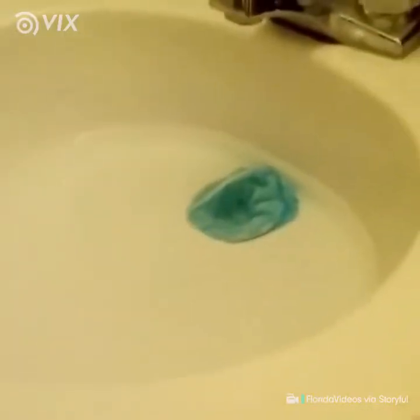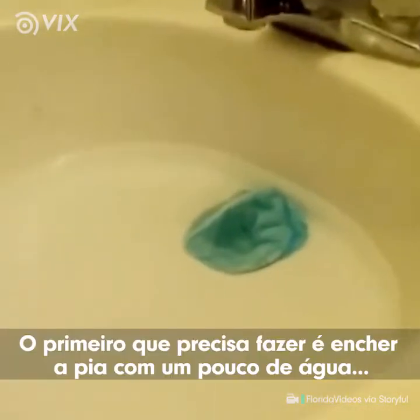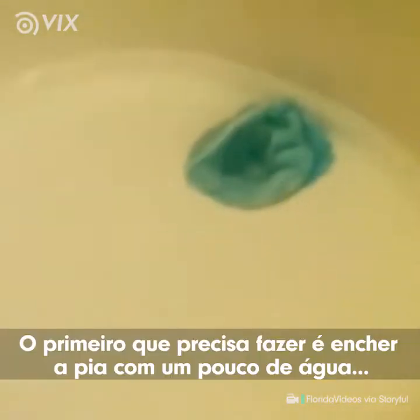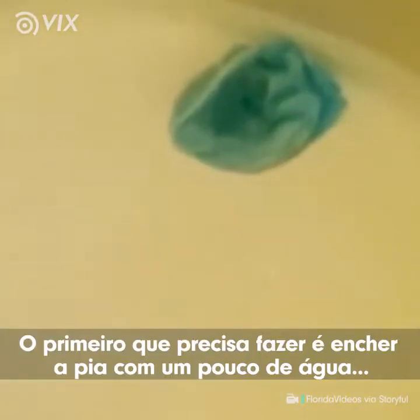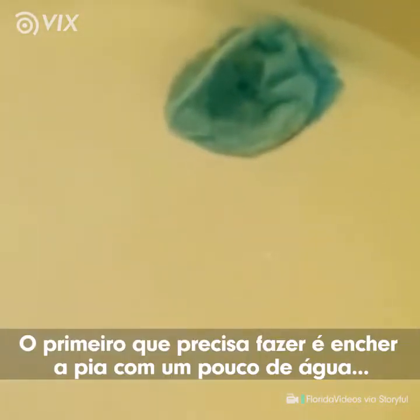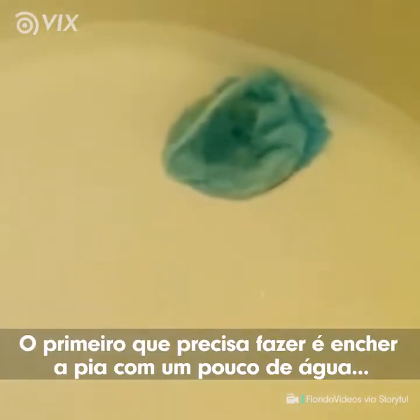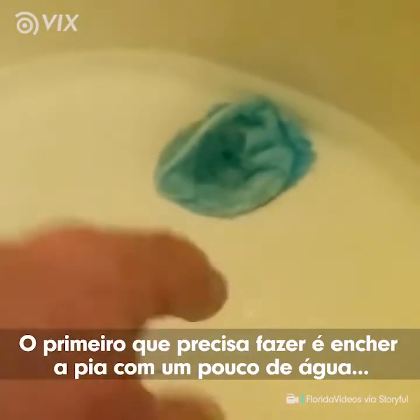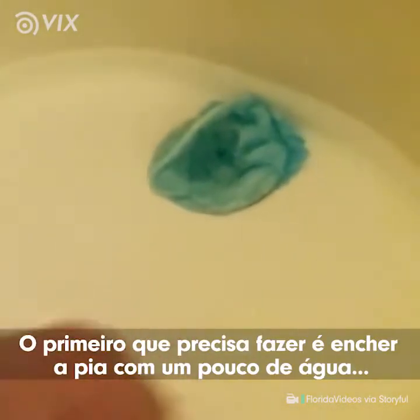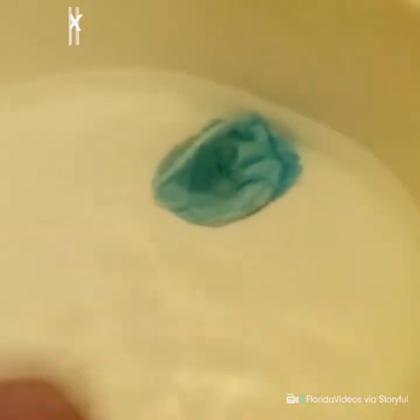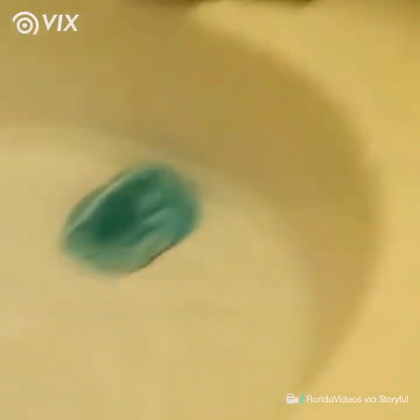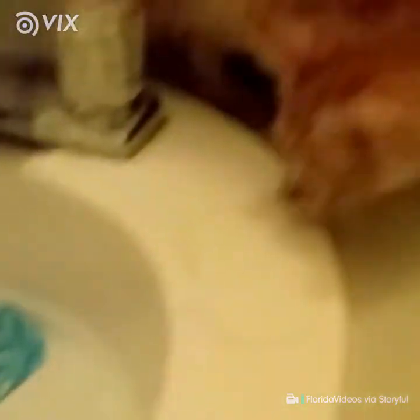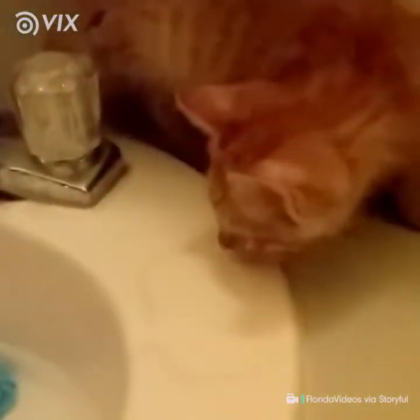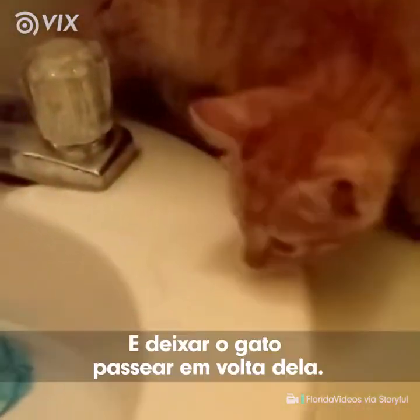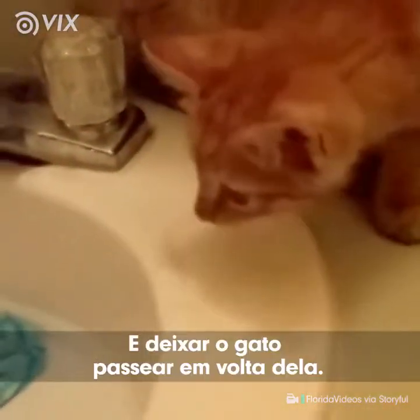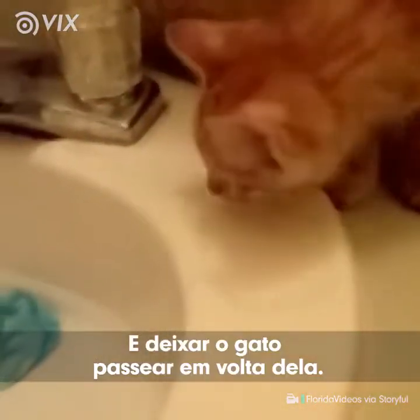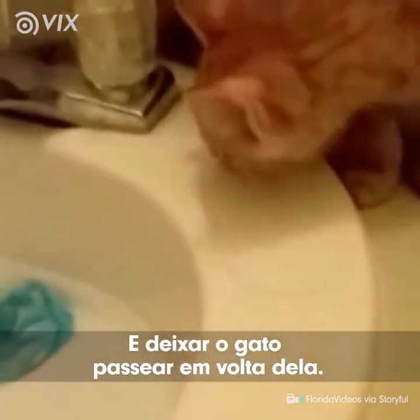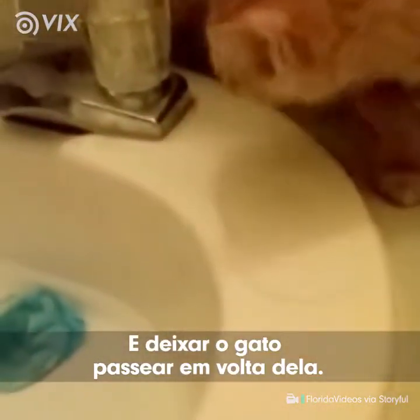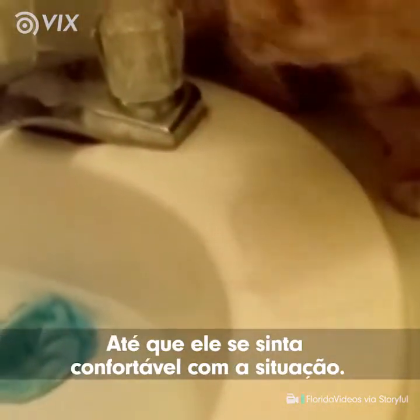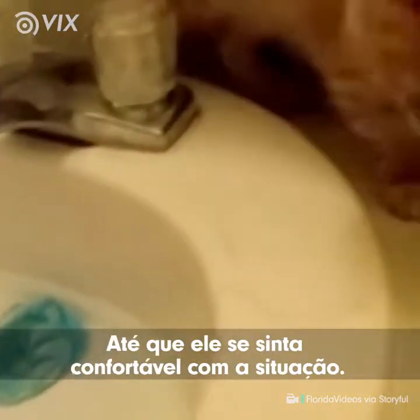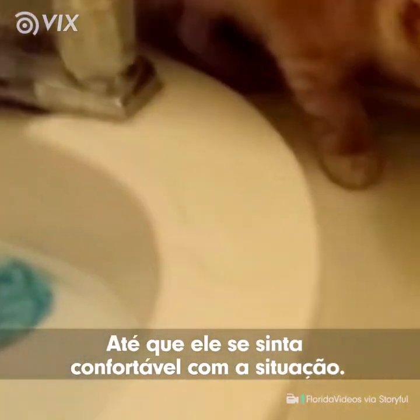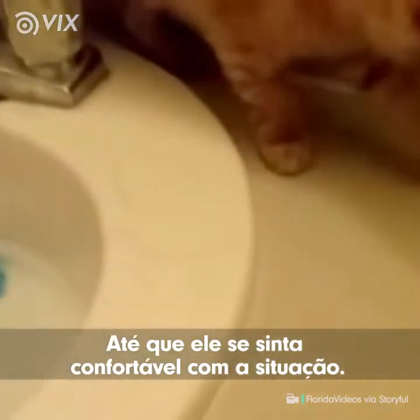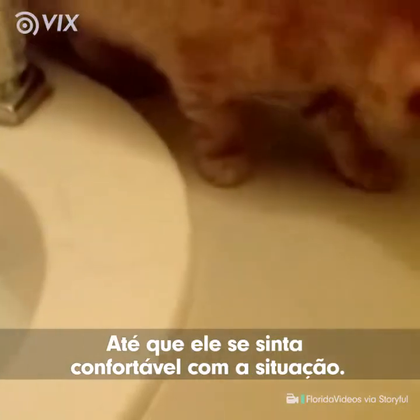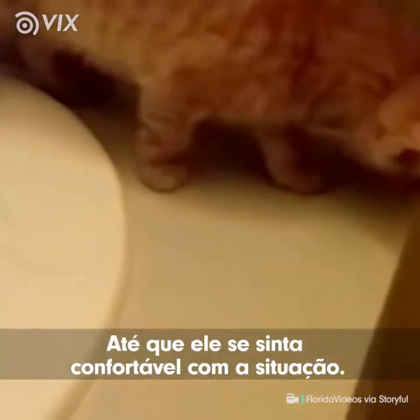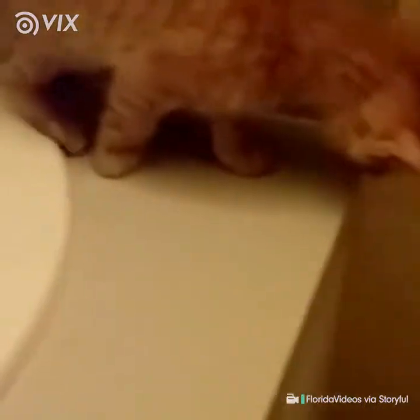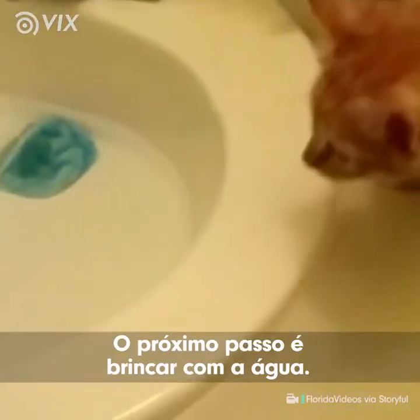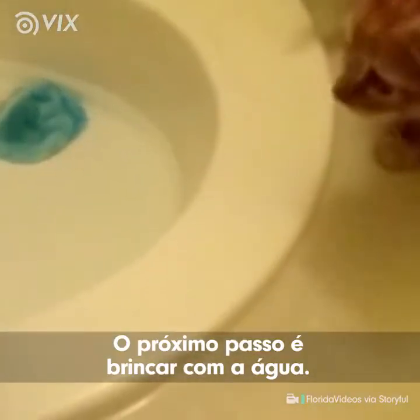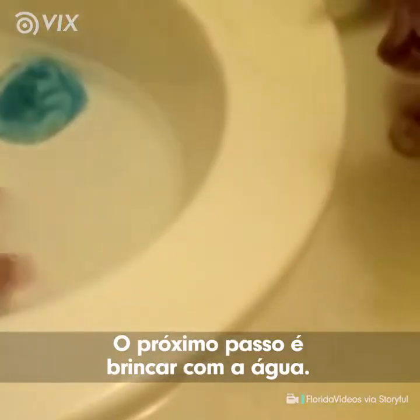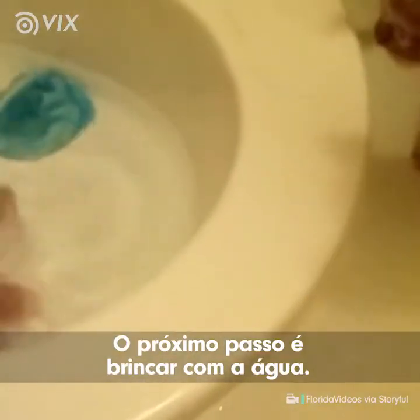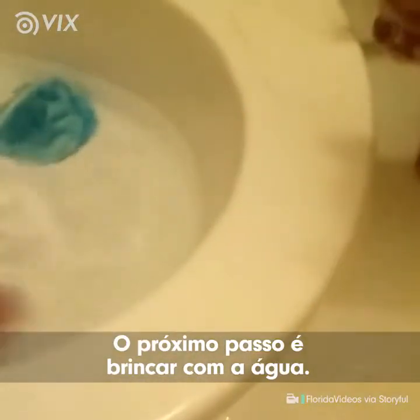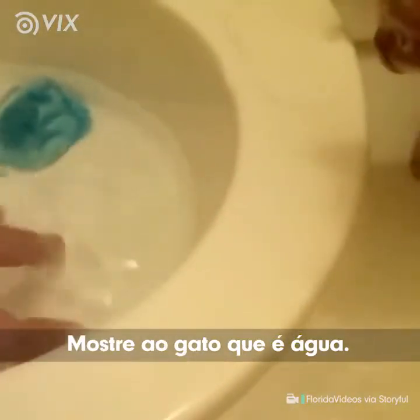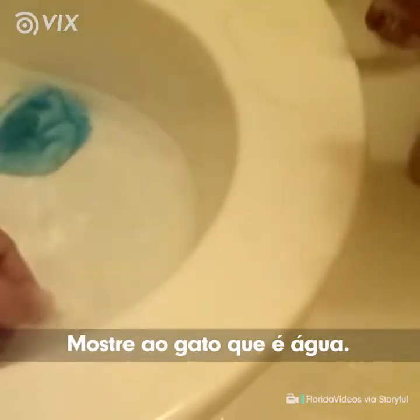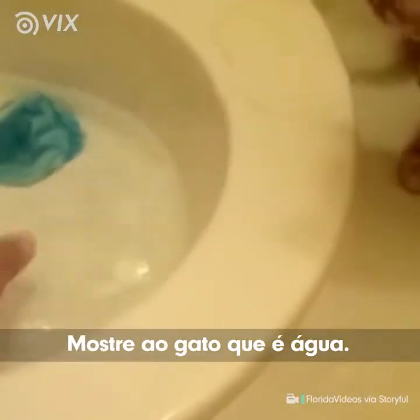Fill up a sink with a little bit of water and let the cat roam around the sink to get comfortable with the situation. Next step, play with the water and show the kitten that it's water.